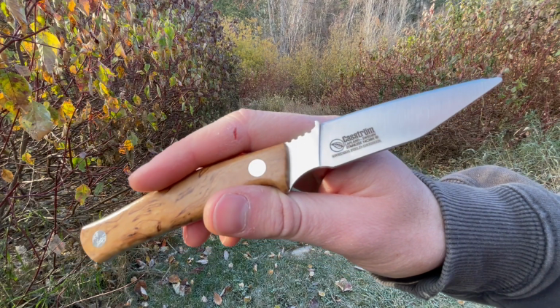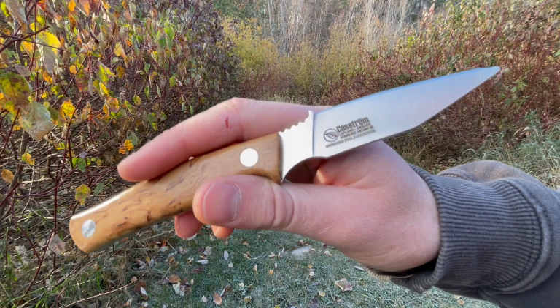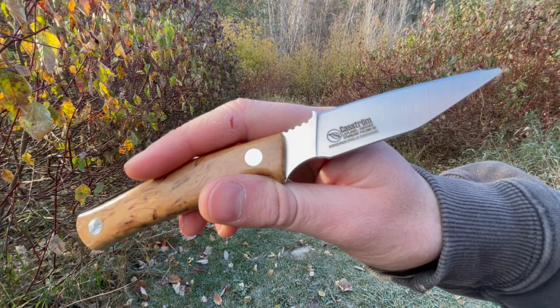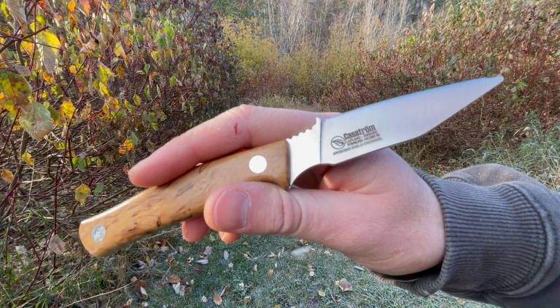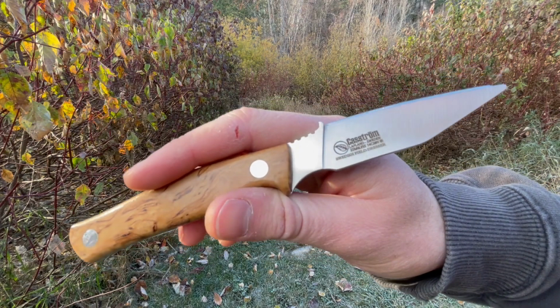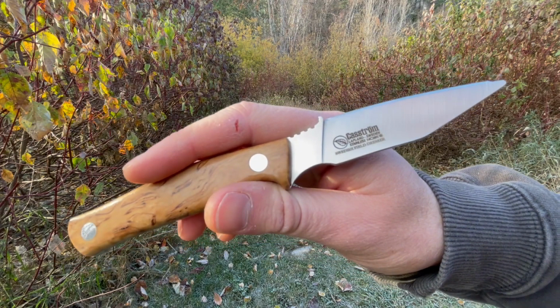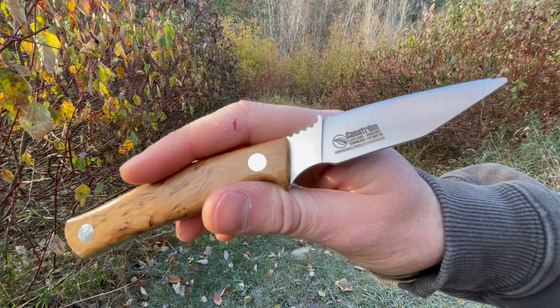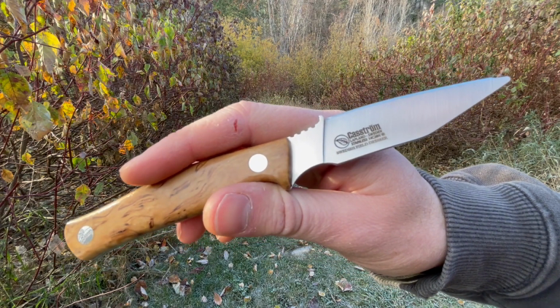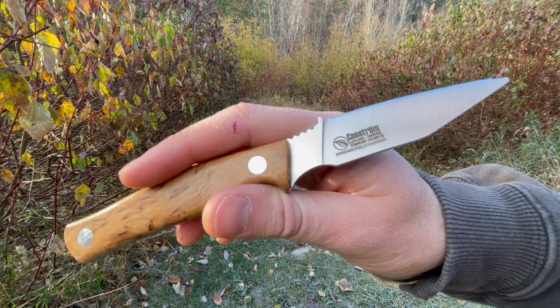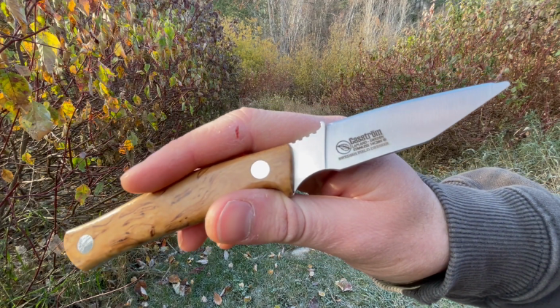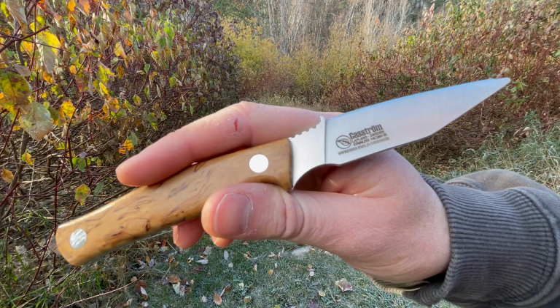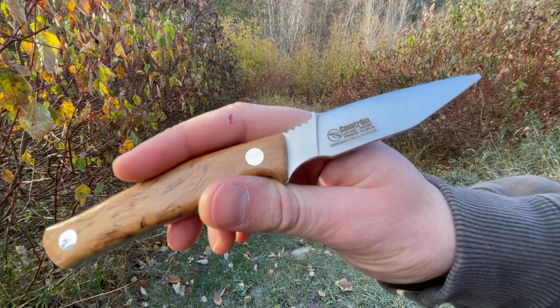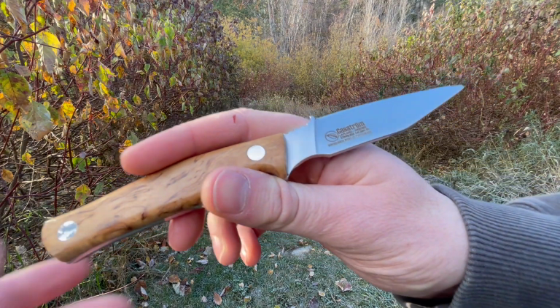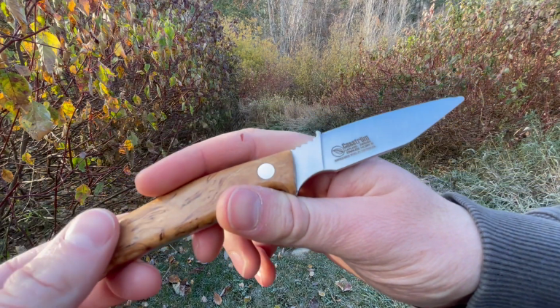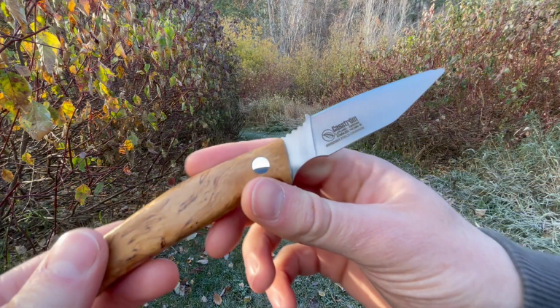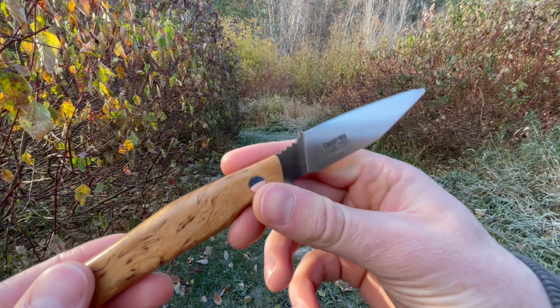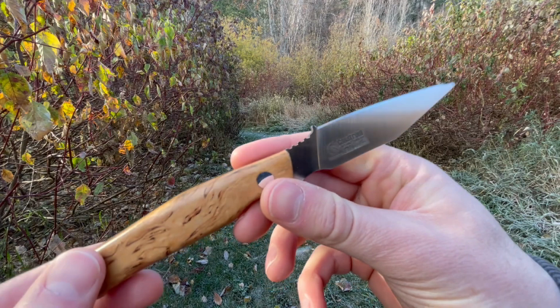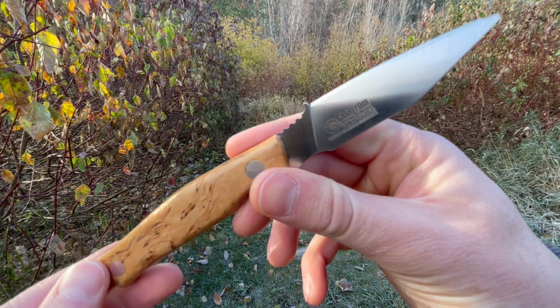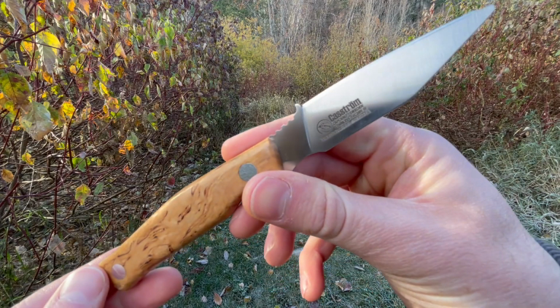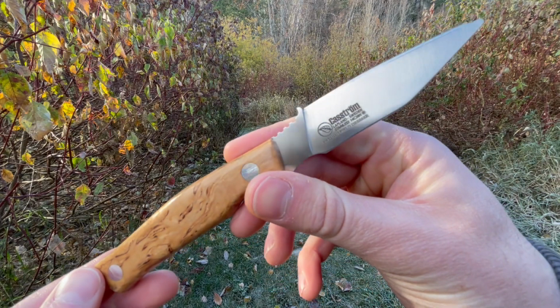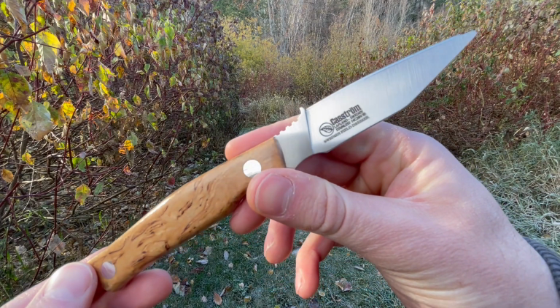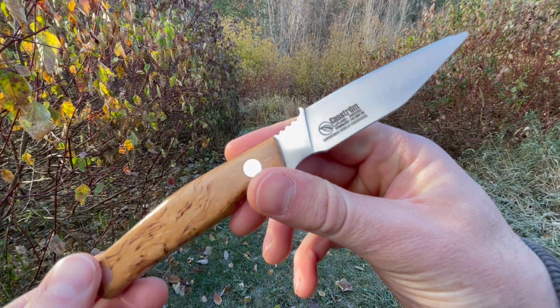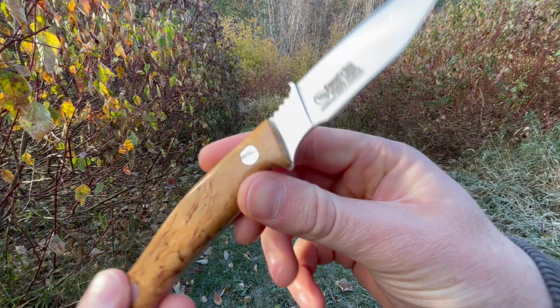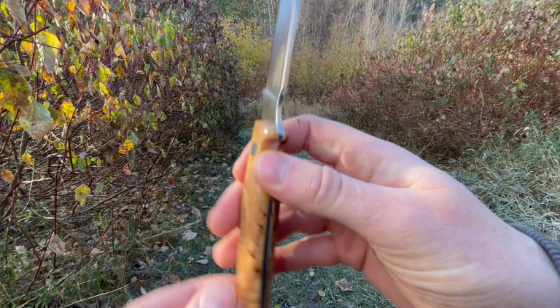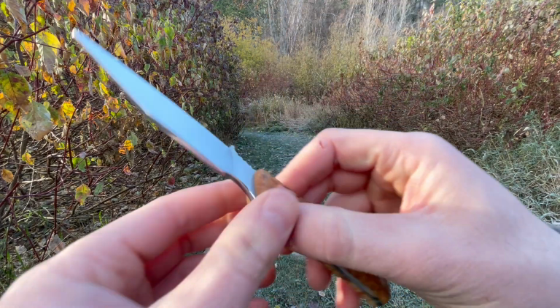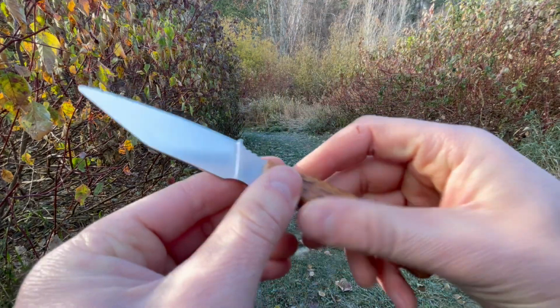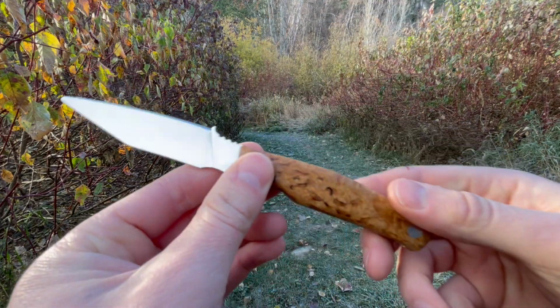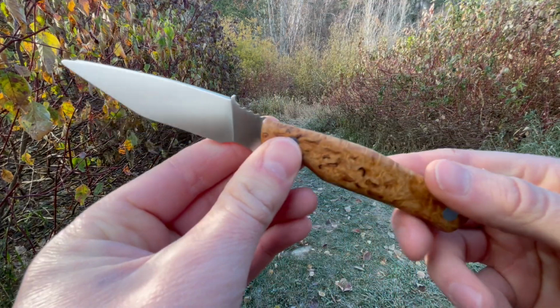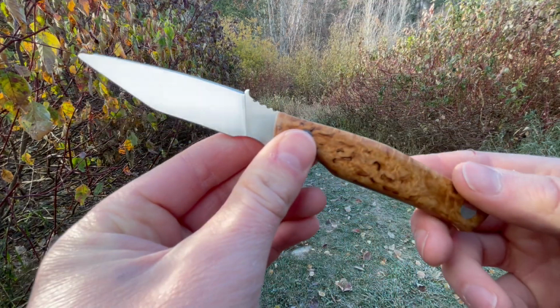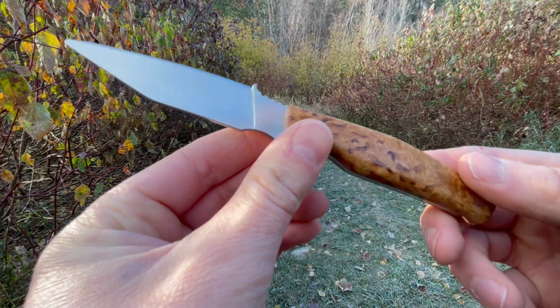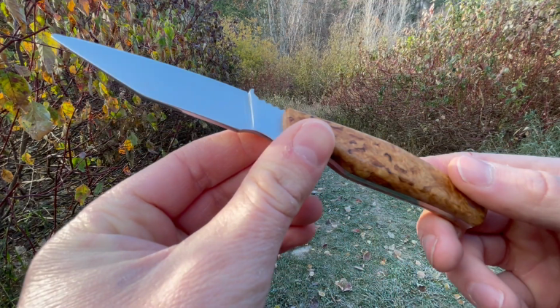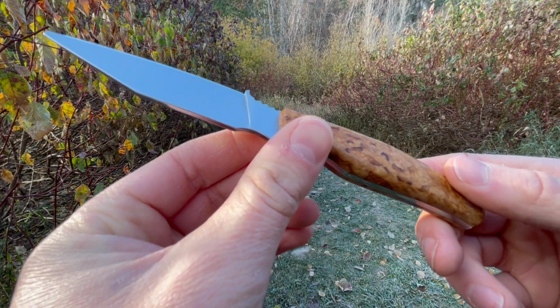How's it going? This is David from BrushcraftCanada.com. Thought I'd do a quick little video here today showing off a new little knife from Kastrom we have in. This is their Swedish Field Dresser.